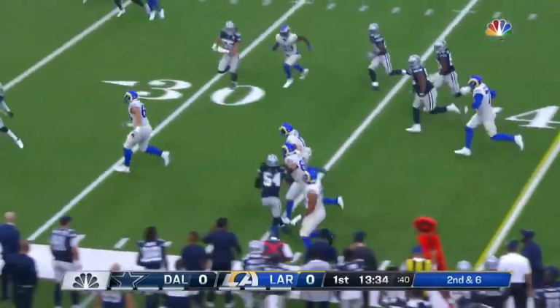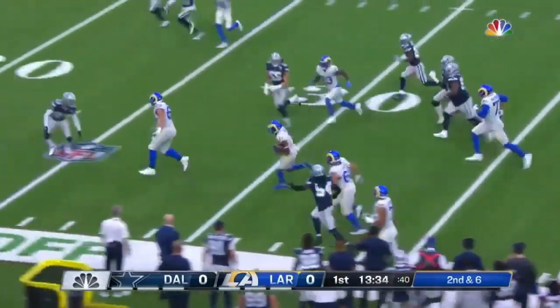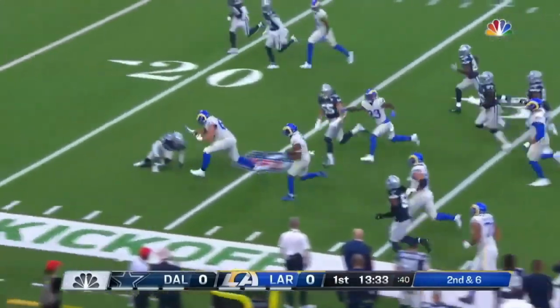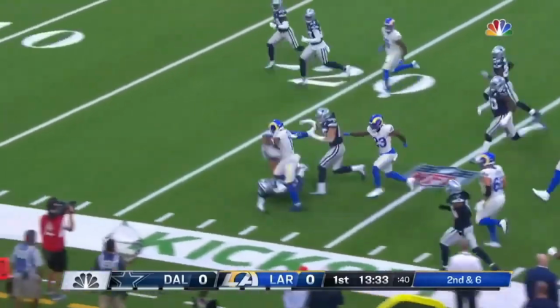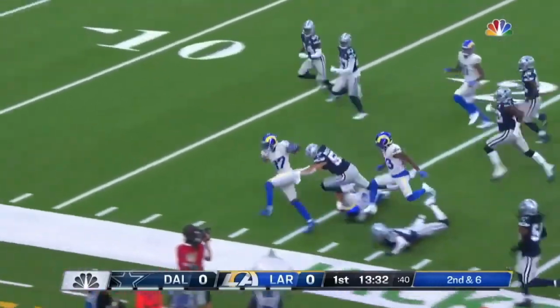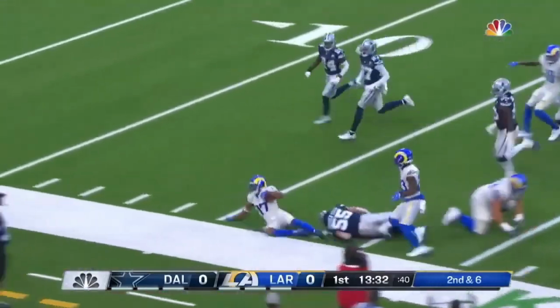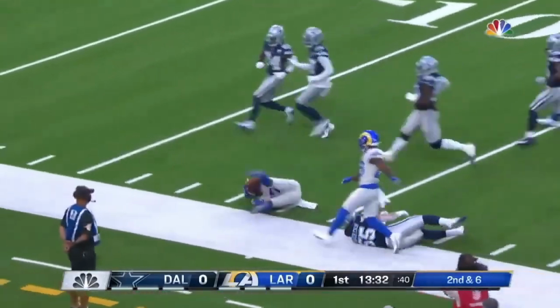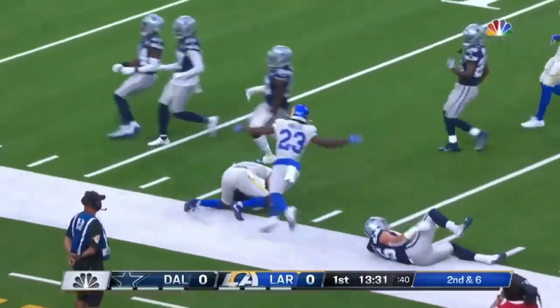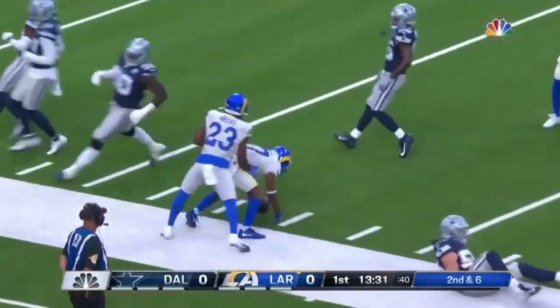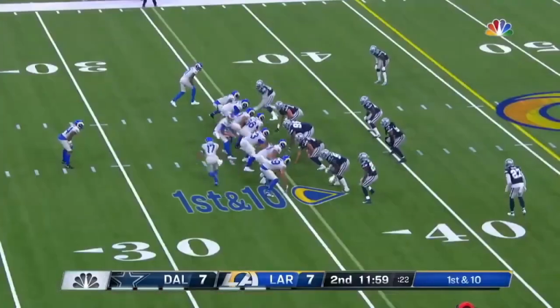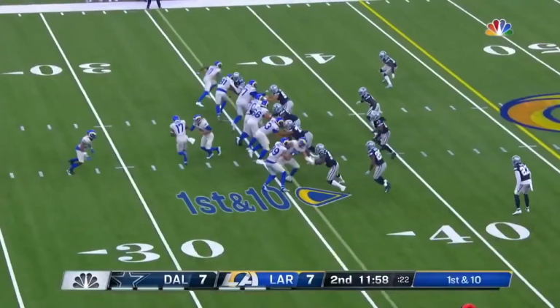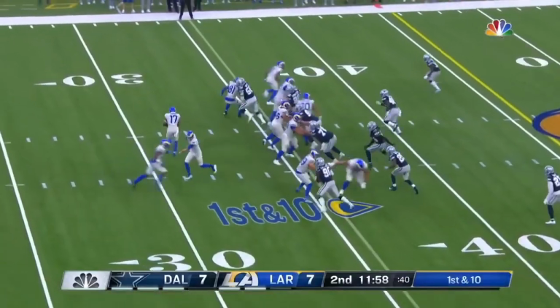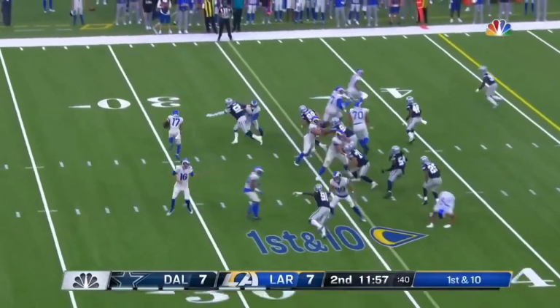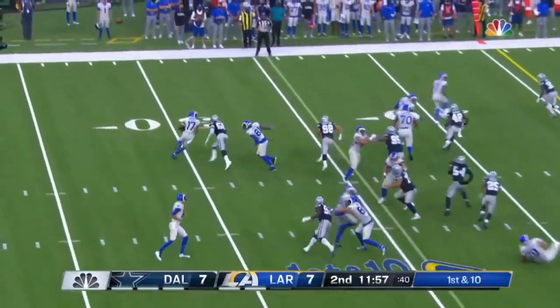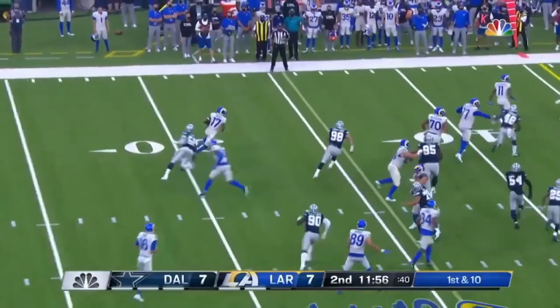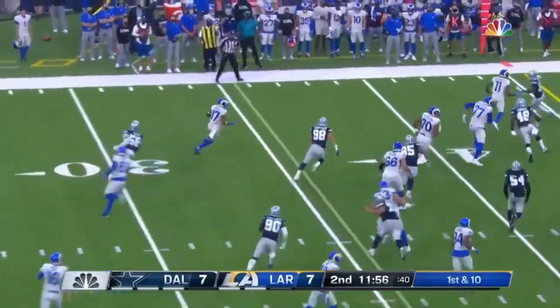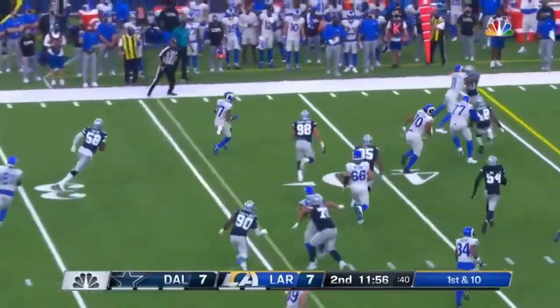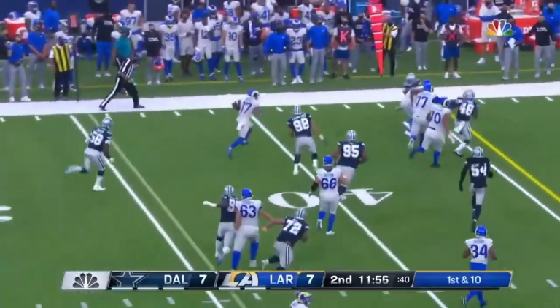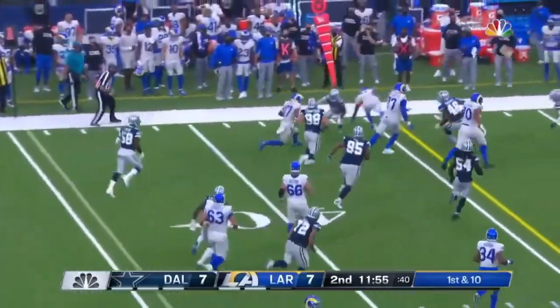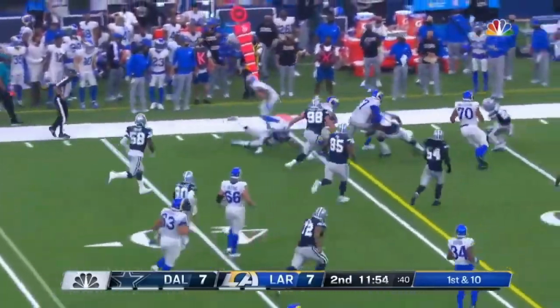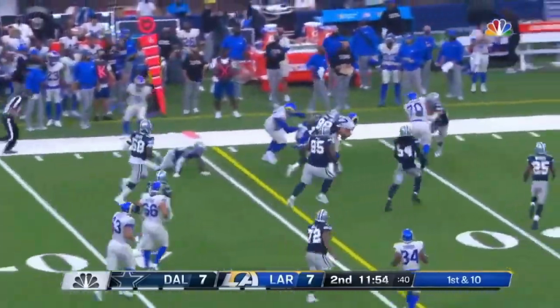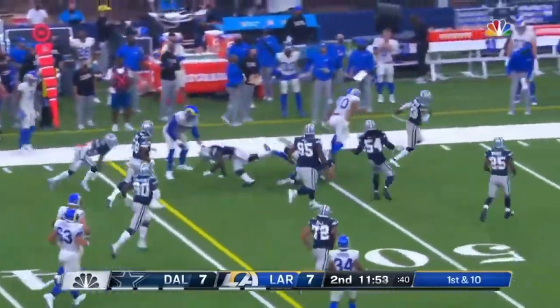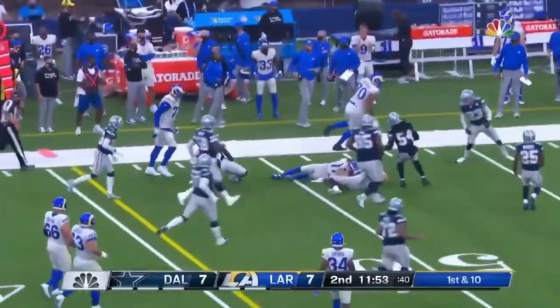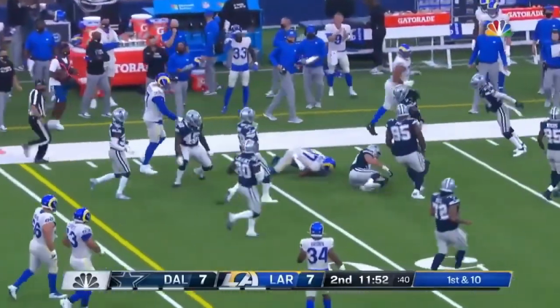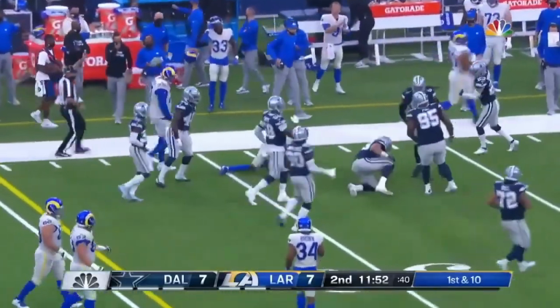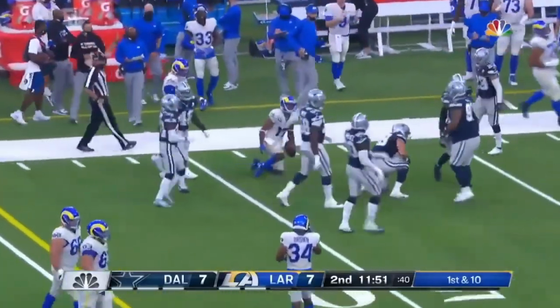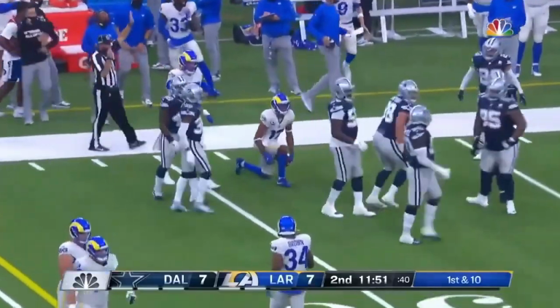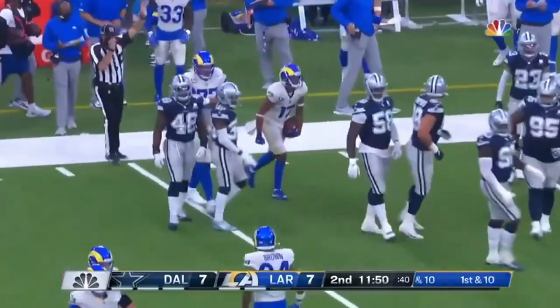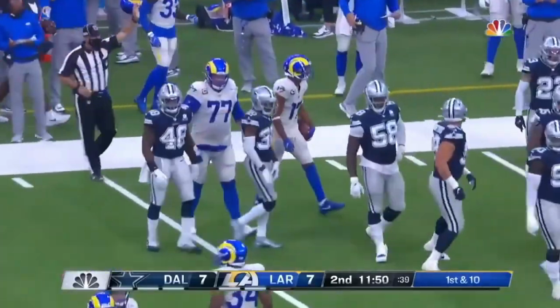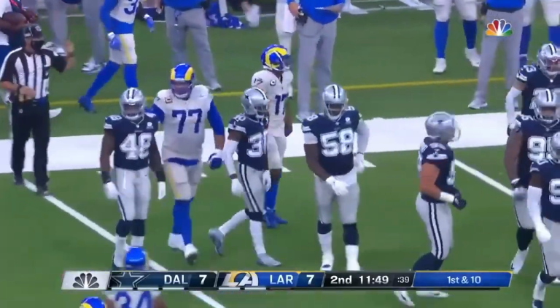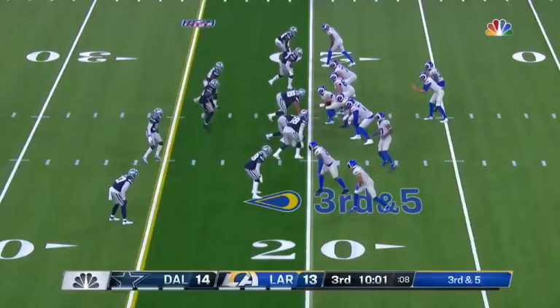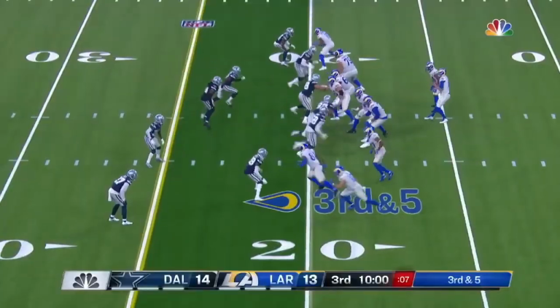His second catch inside the 30, a little hurdle job there. Handed to Robert Woods around the end he goes. The Rams love to use wide receivers on running plays. Down in five.